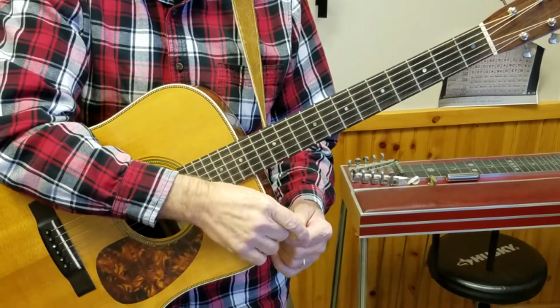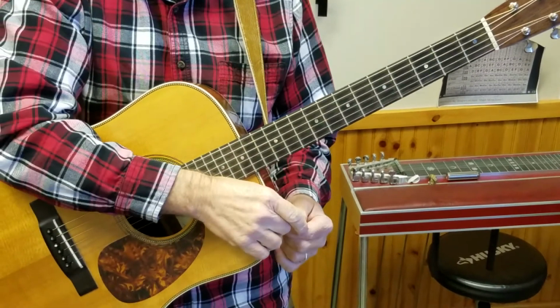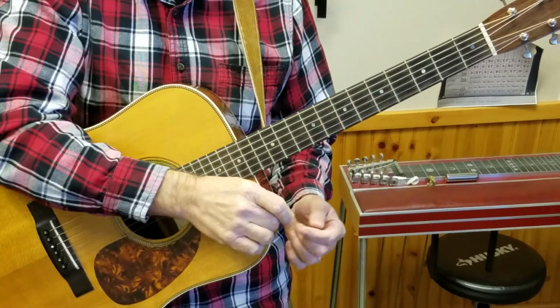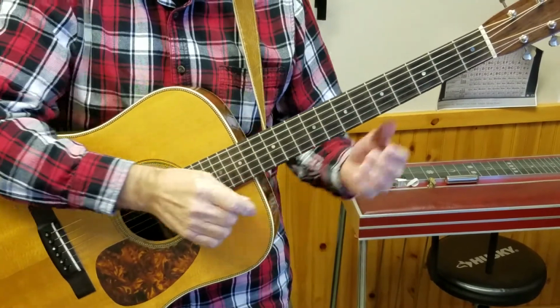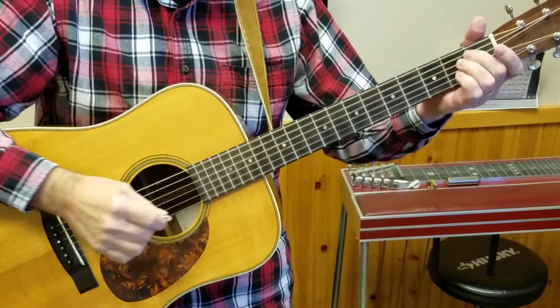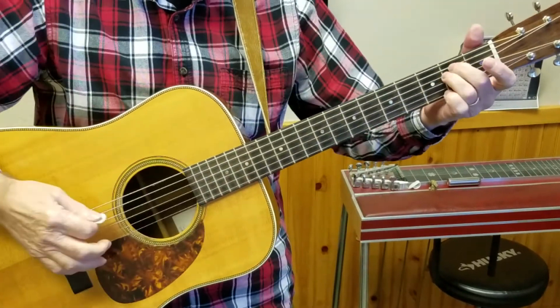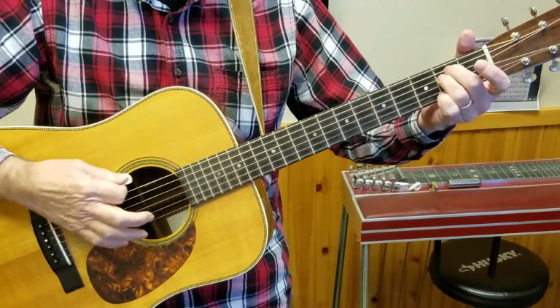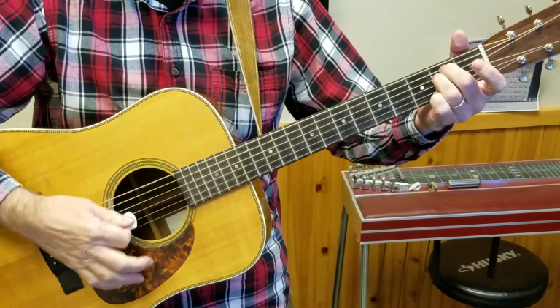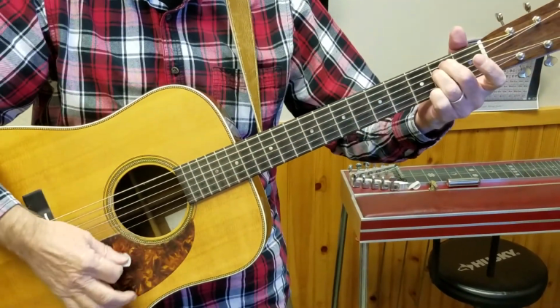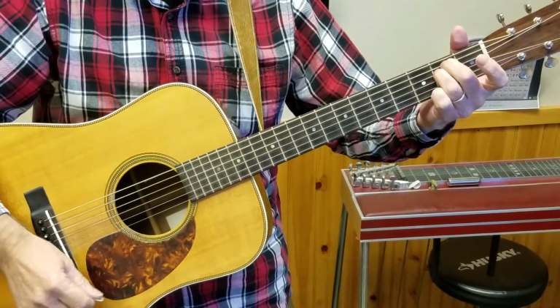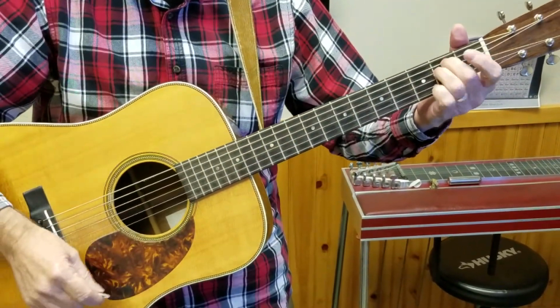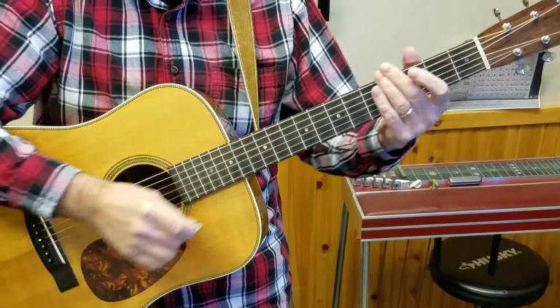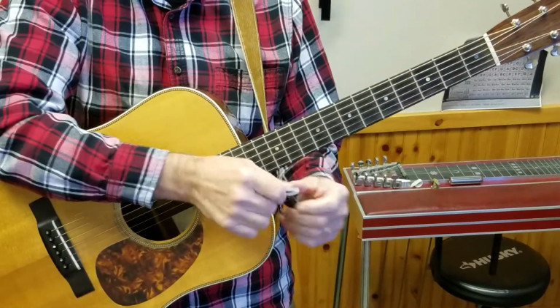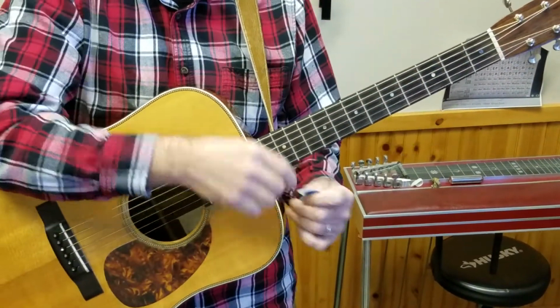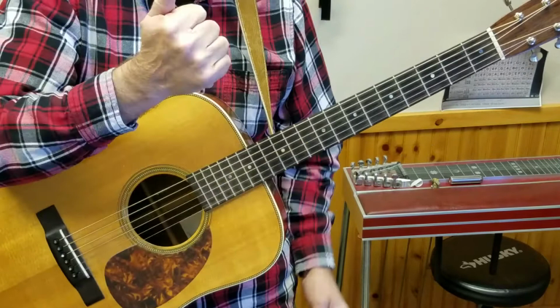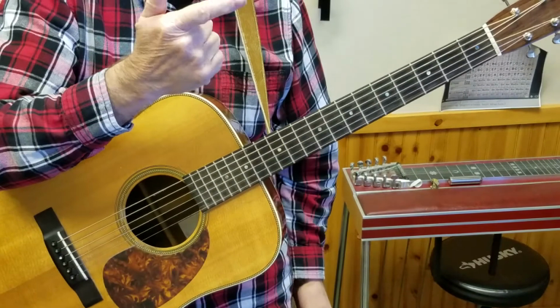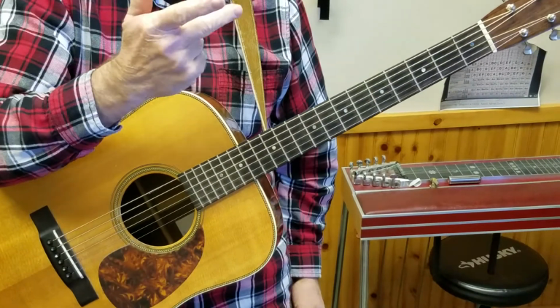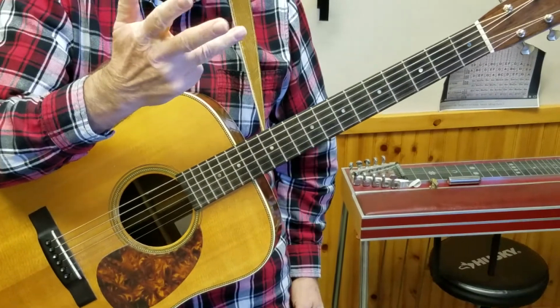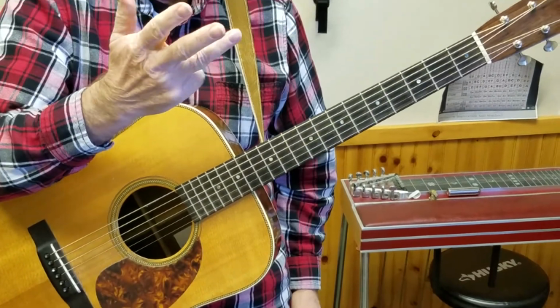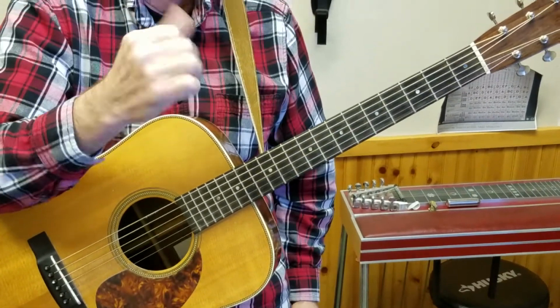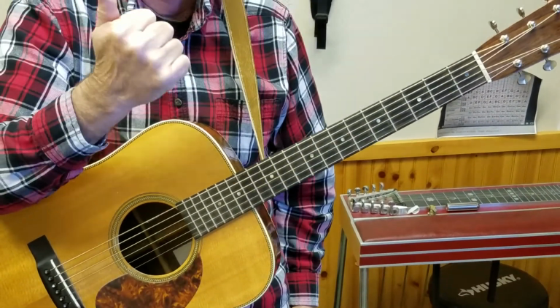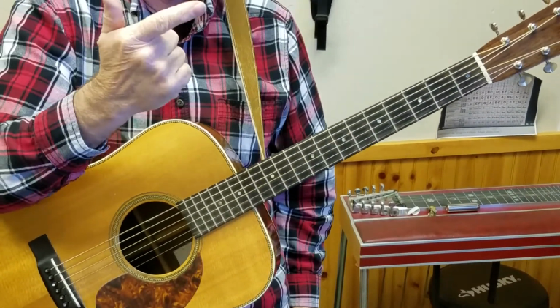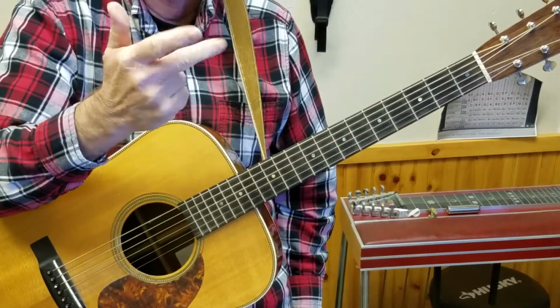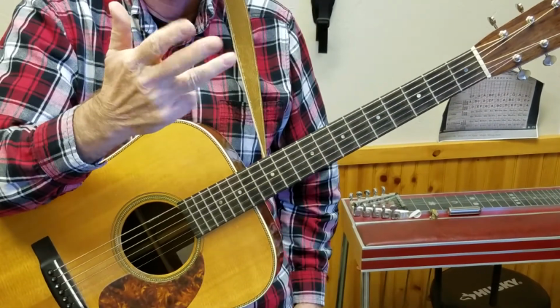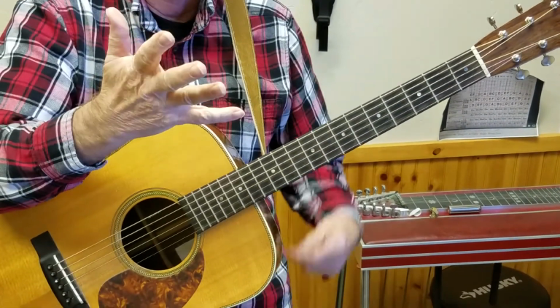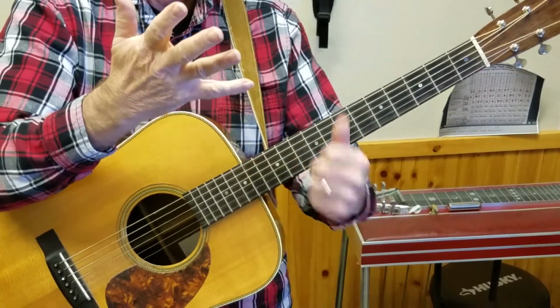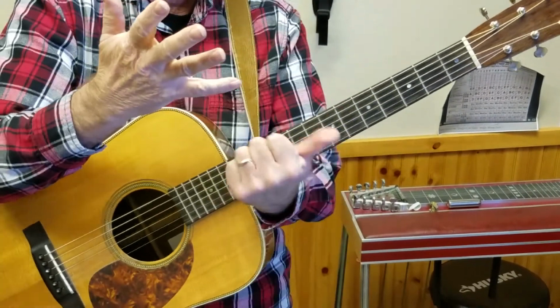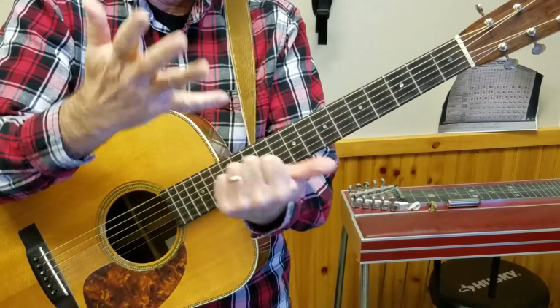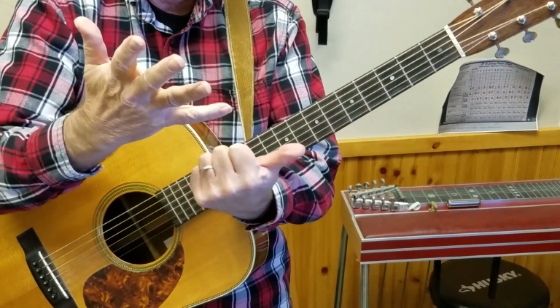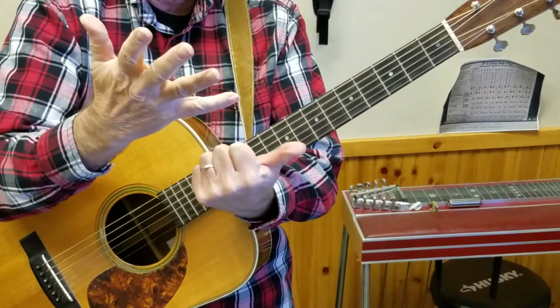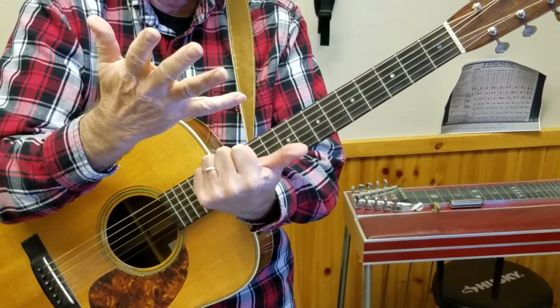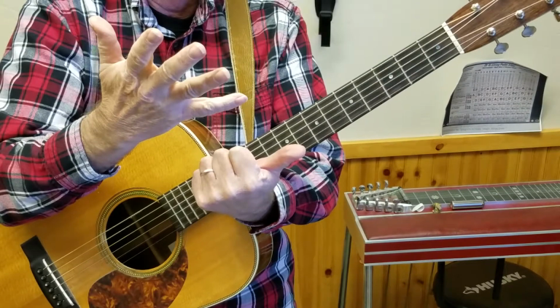But this one also uses the E minor, which is G, A, B, C, D, E — that's the sixth note in the scale.